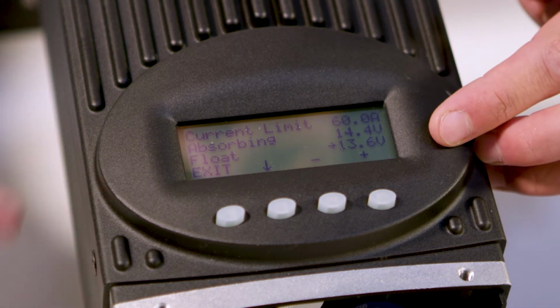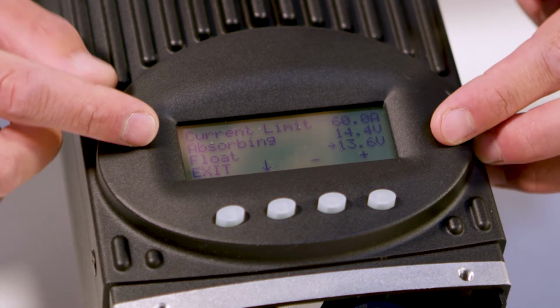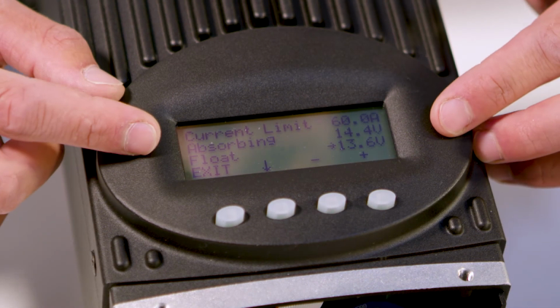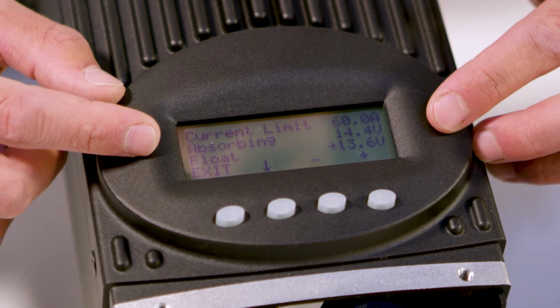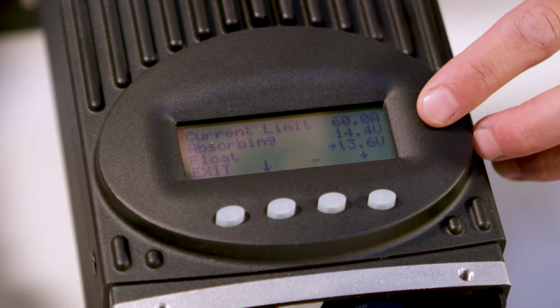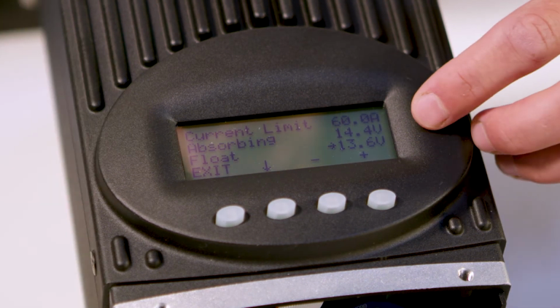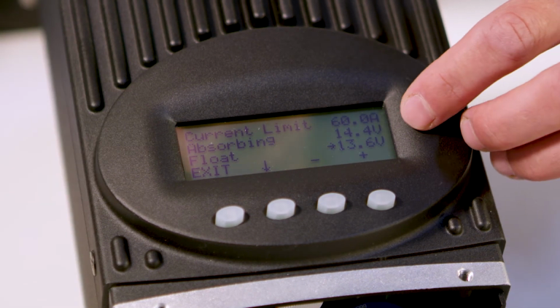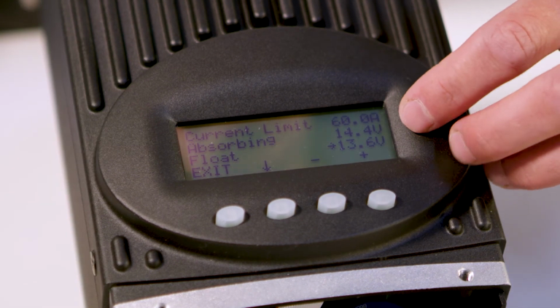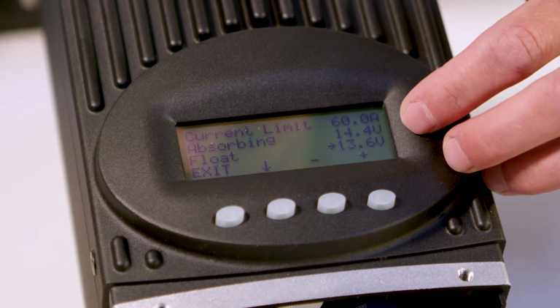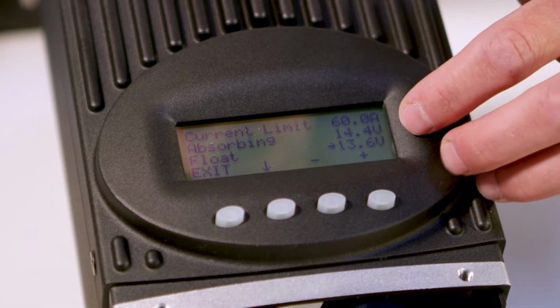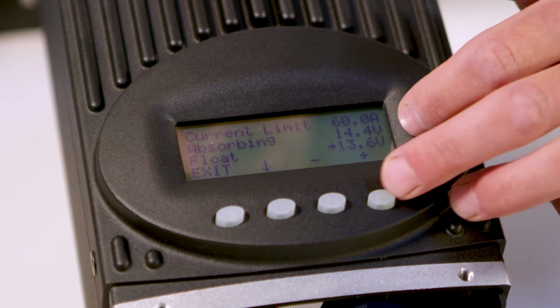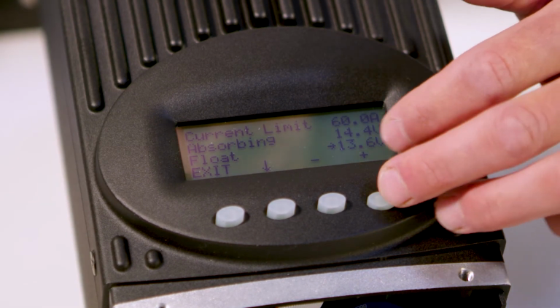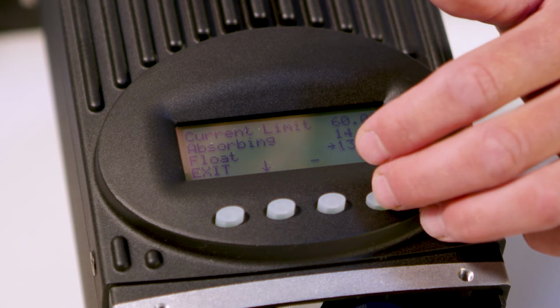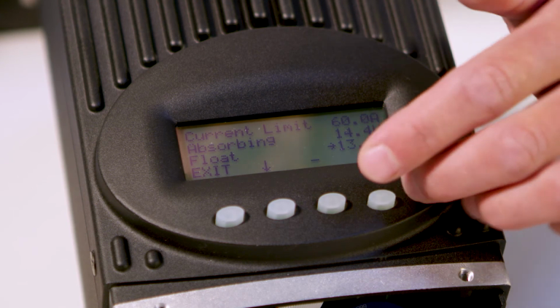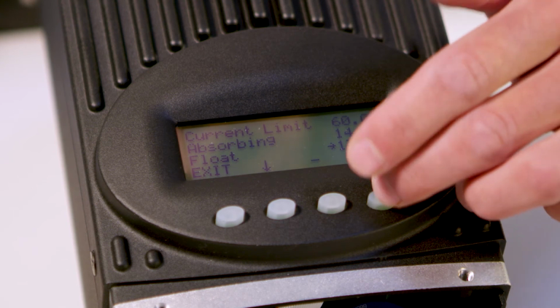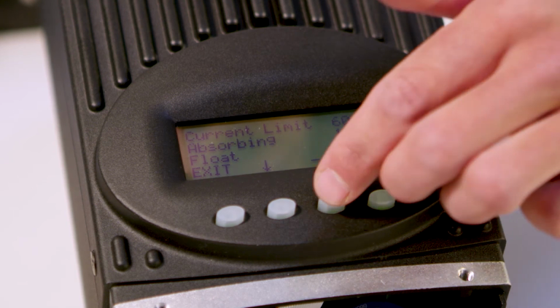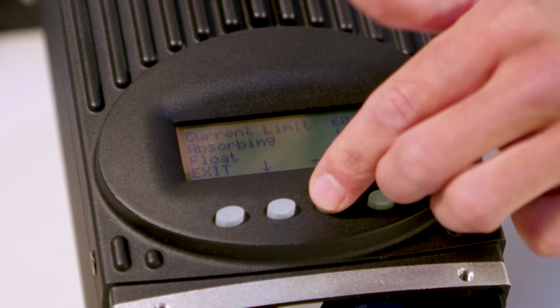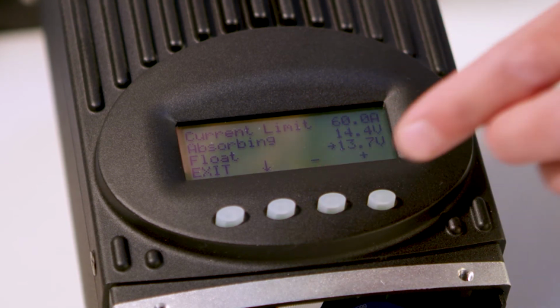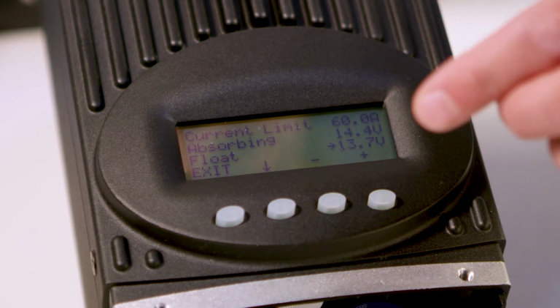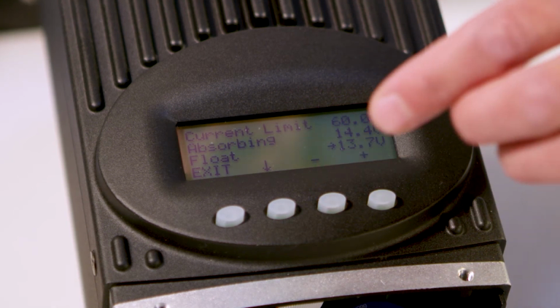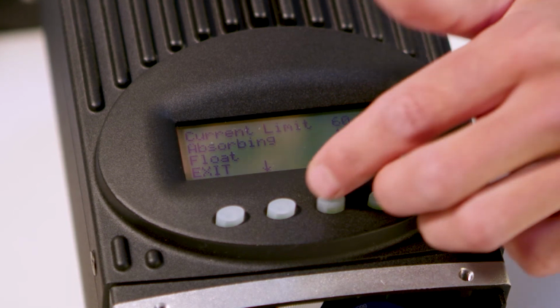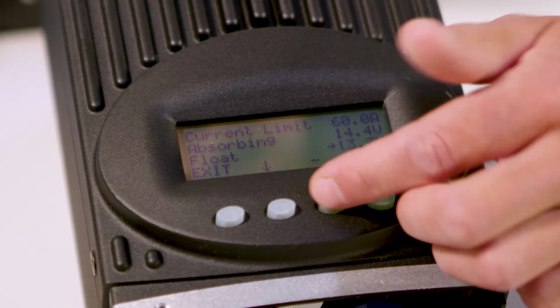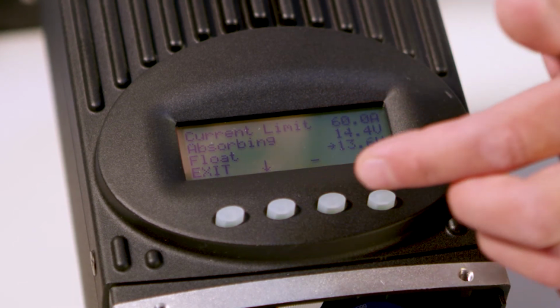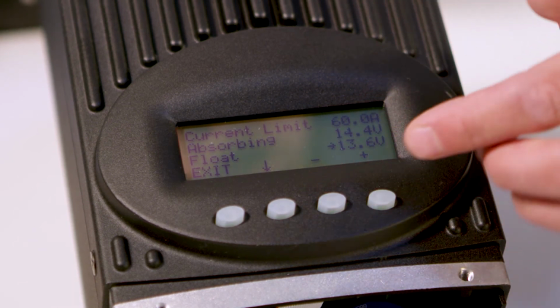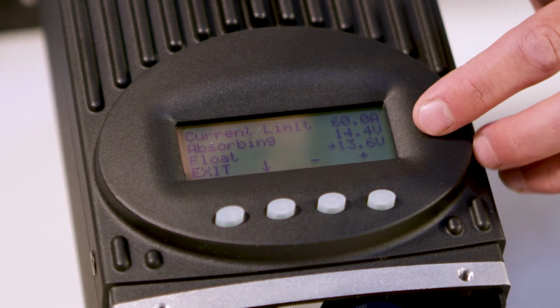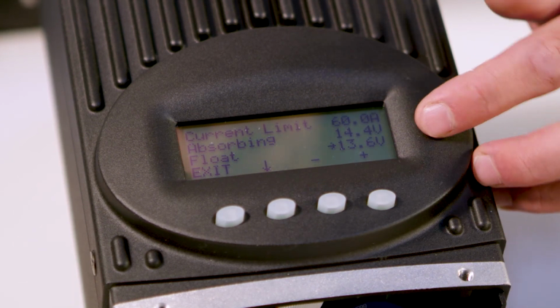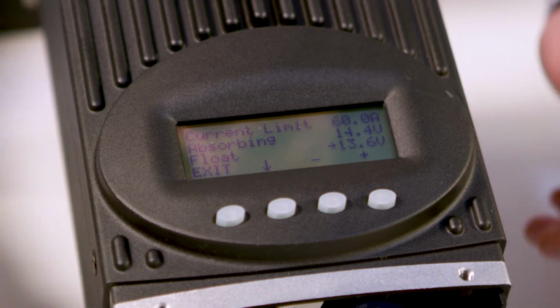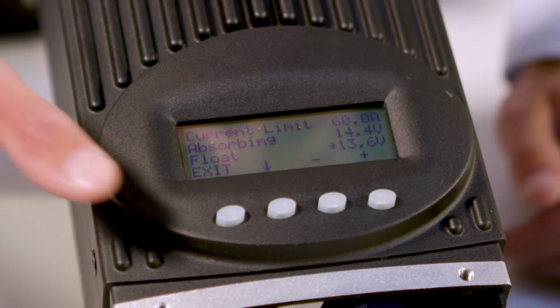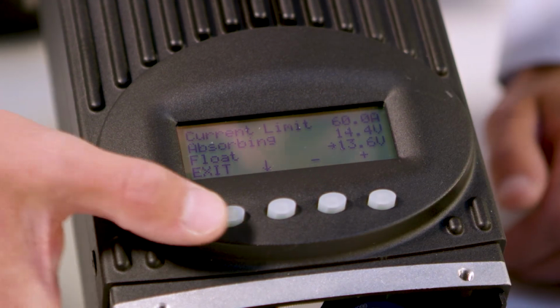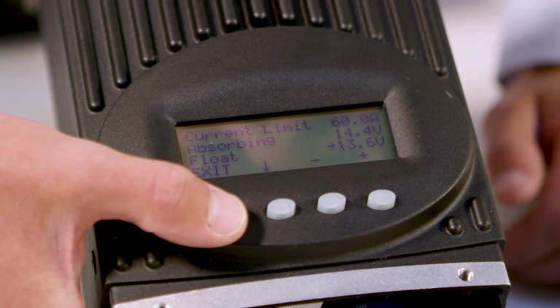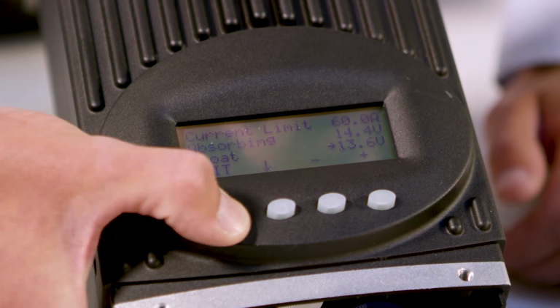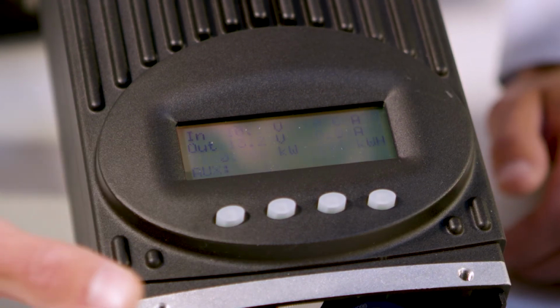Go to float and change that to 13.6 volts. You can edit them by moving that dial — so 13.6. Then press exit.